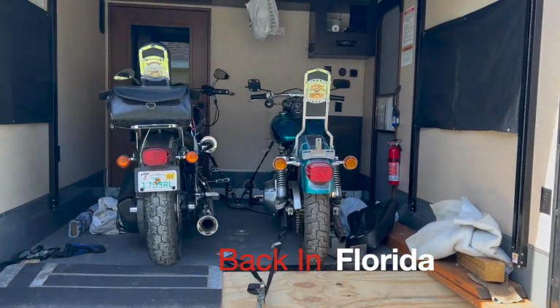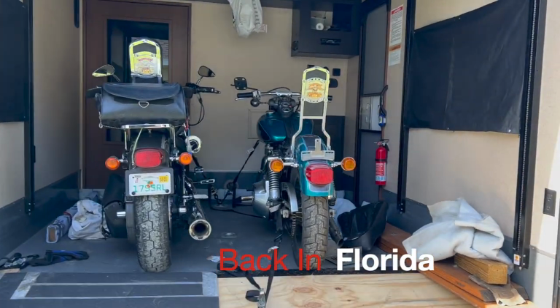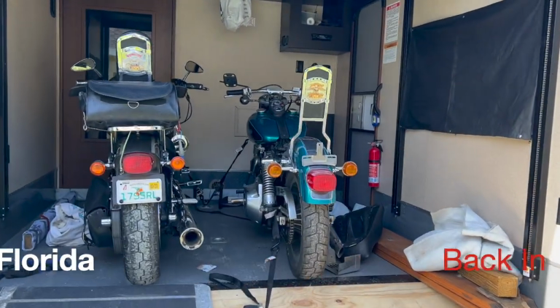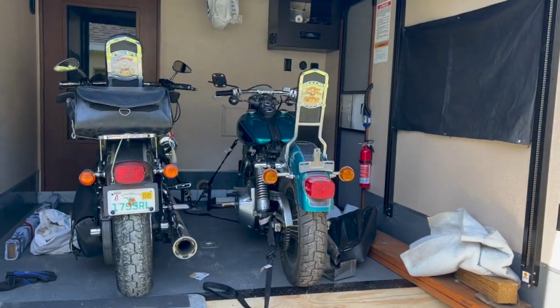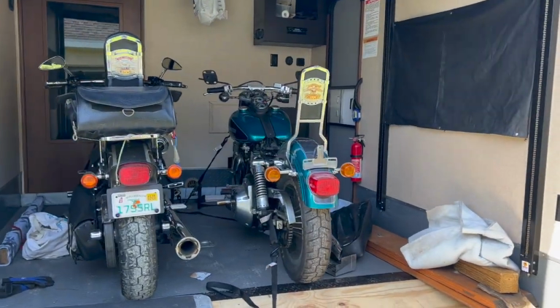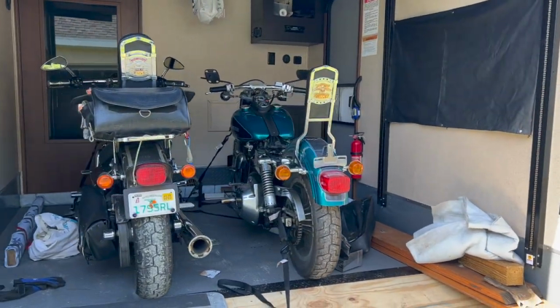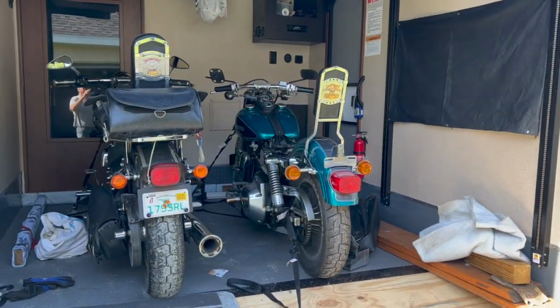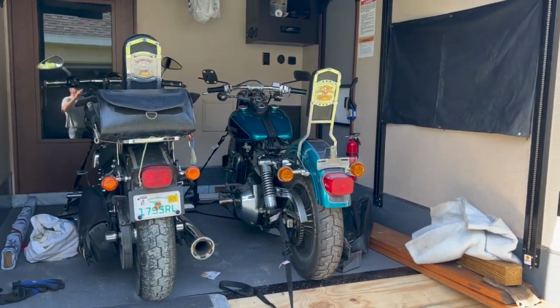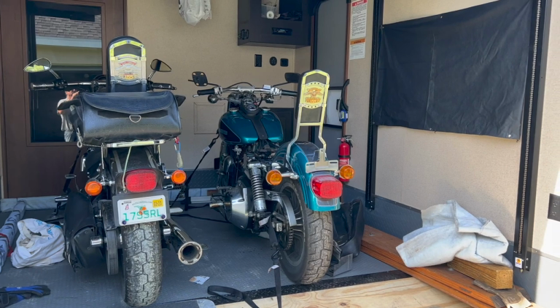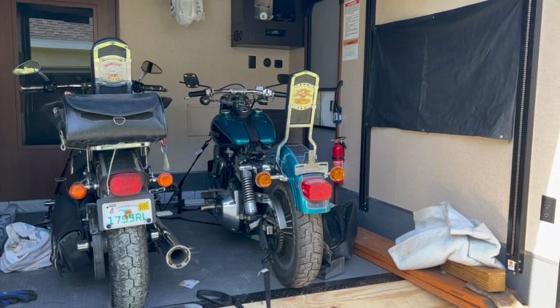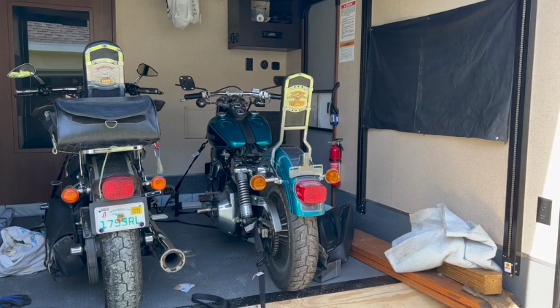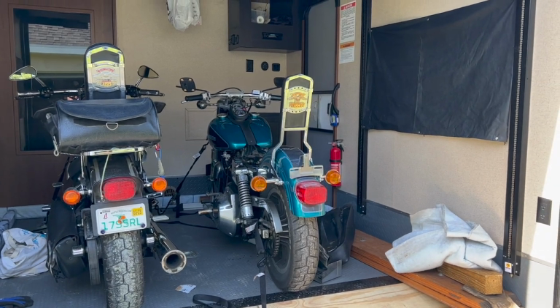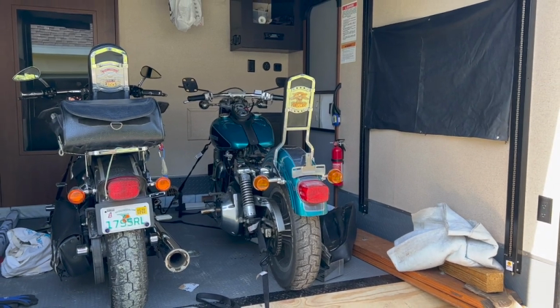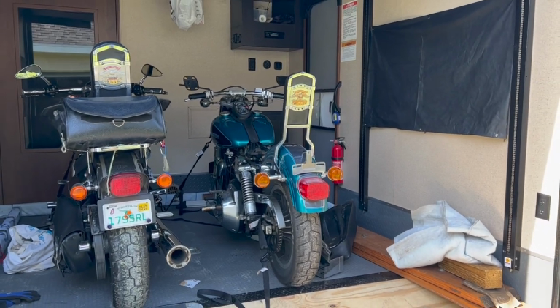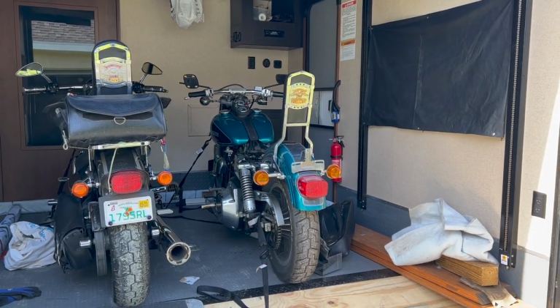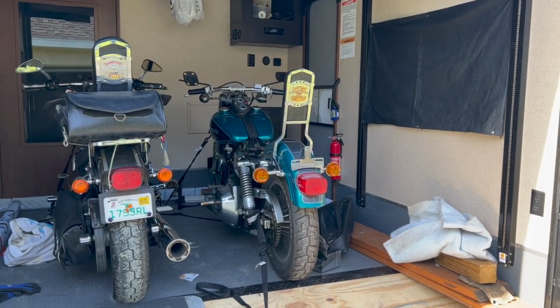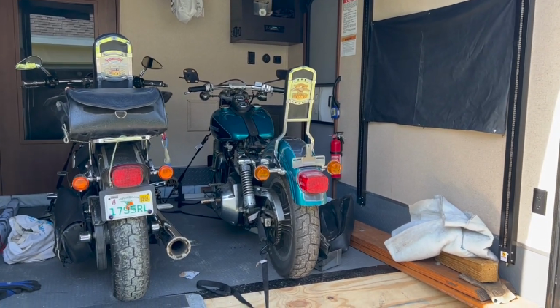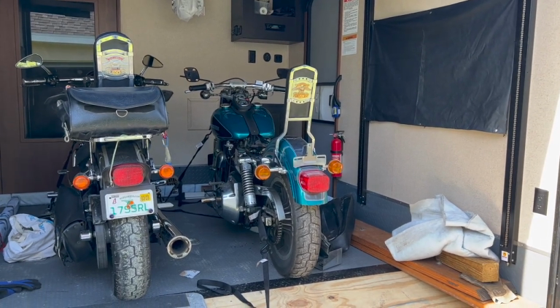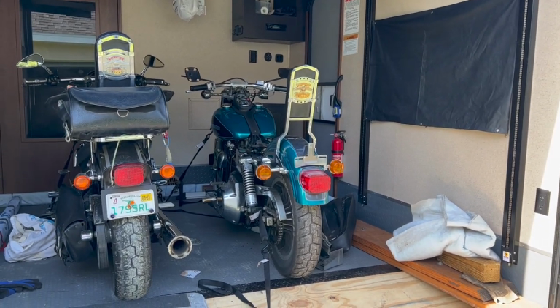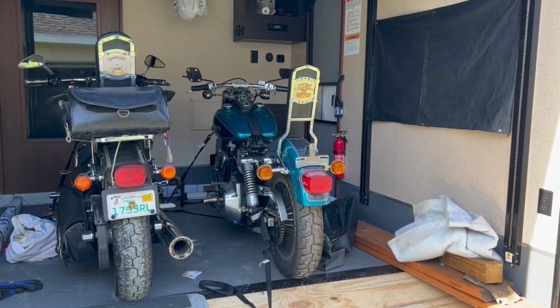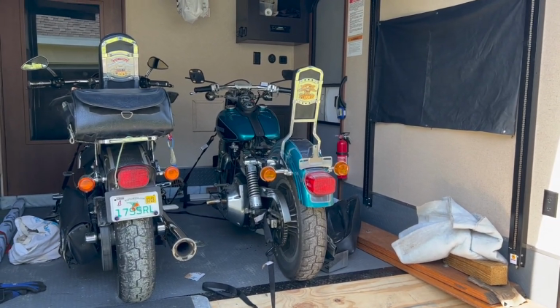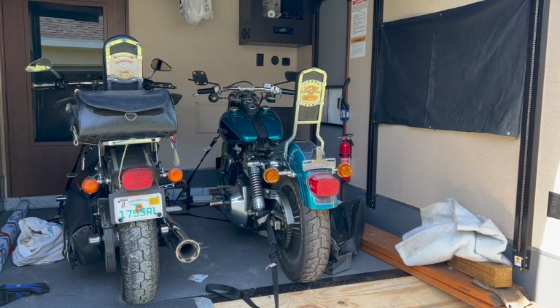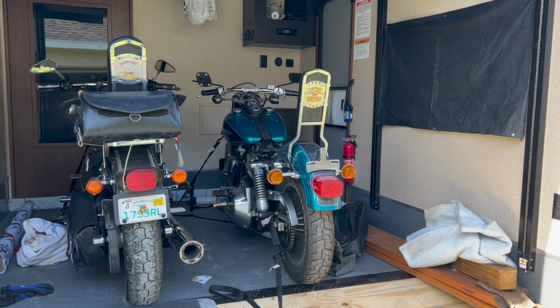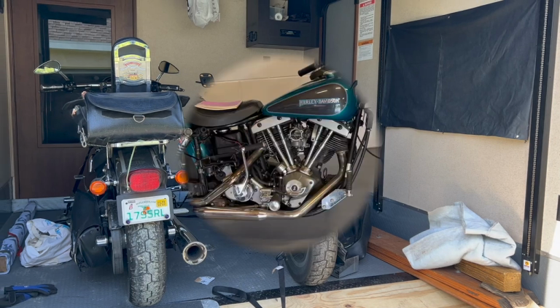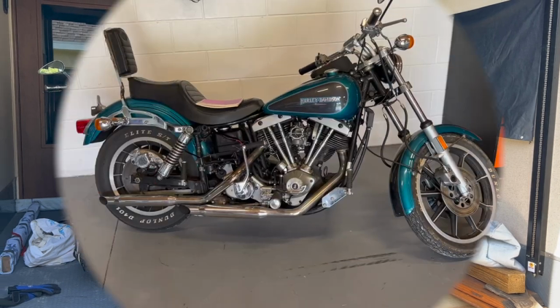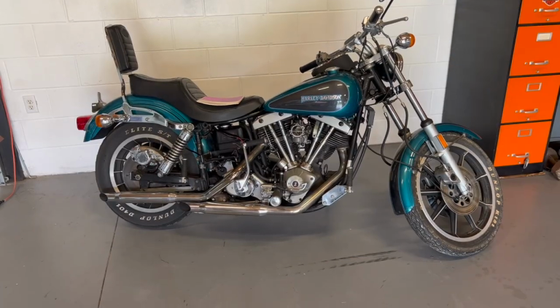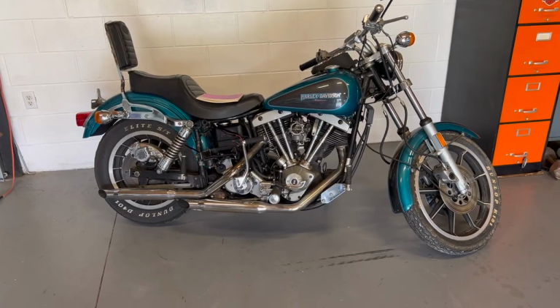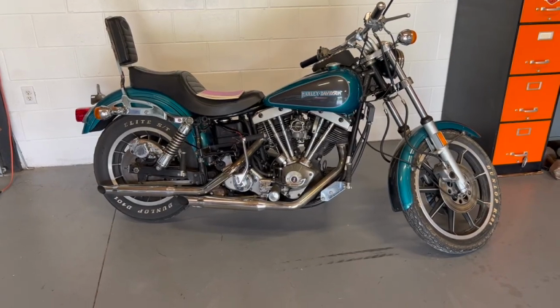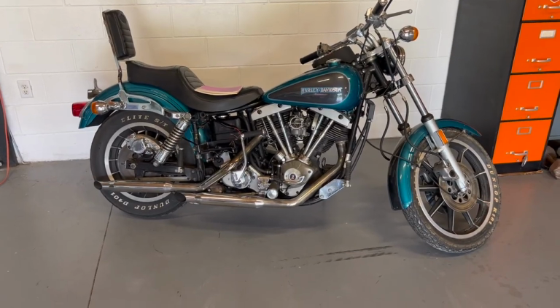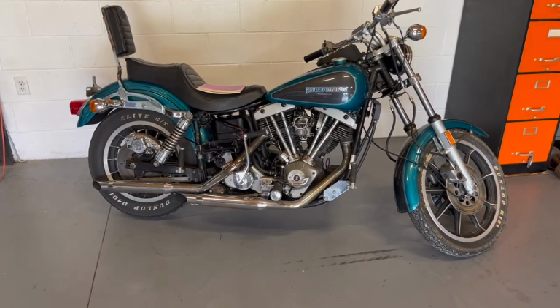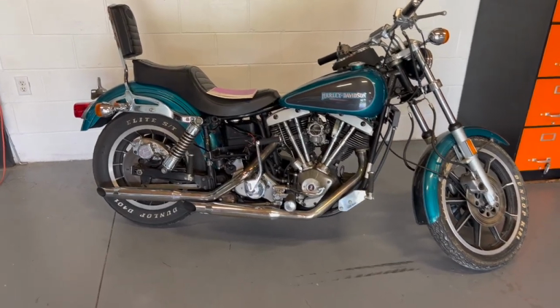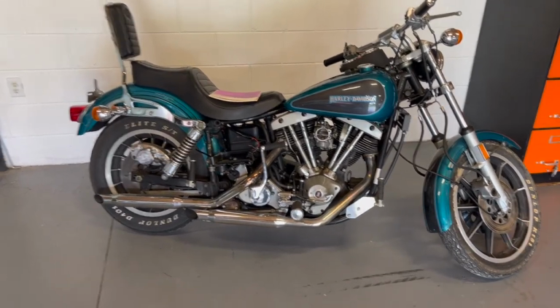Shovelhead made it to Florida — it's a long trip from Pennsylvania. Alright, so let's get her out of there and go check over this thing.